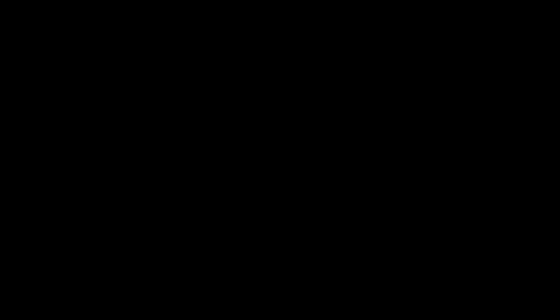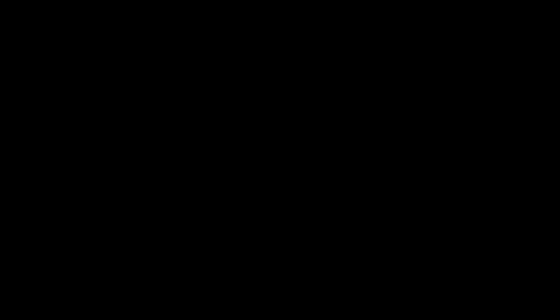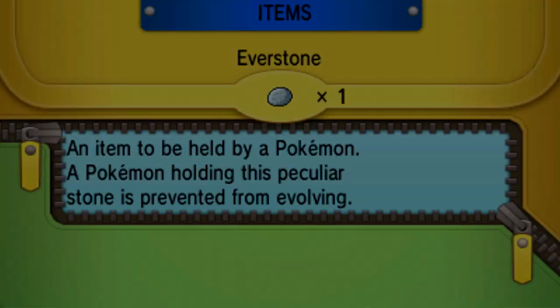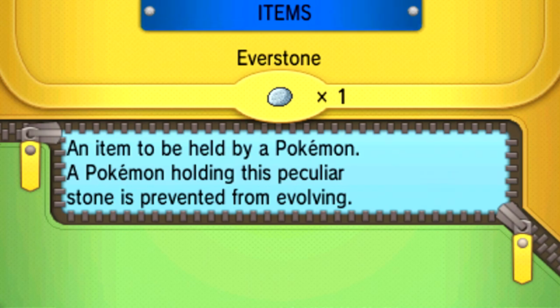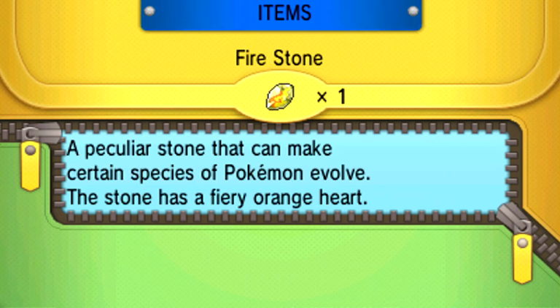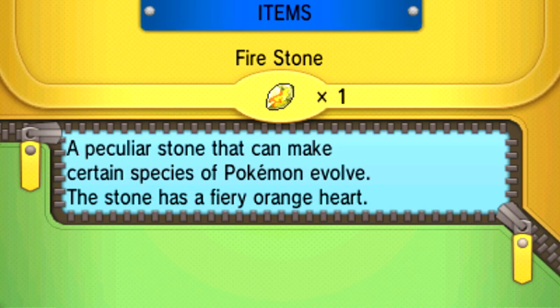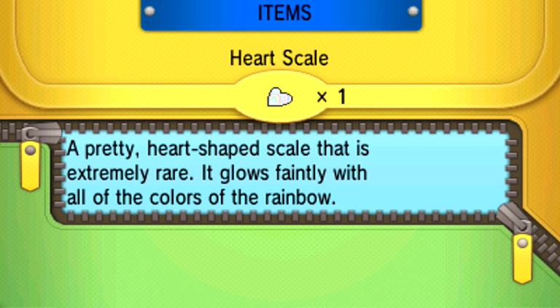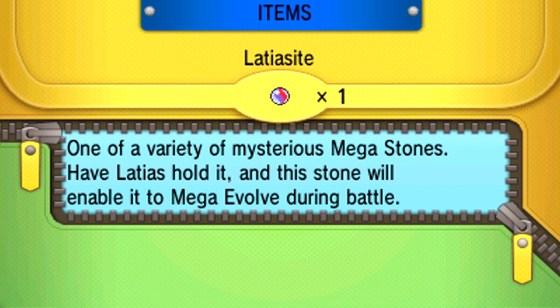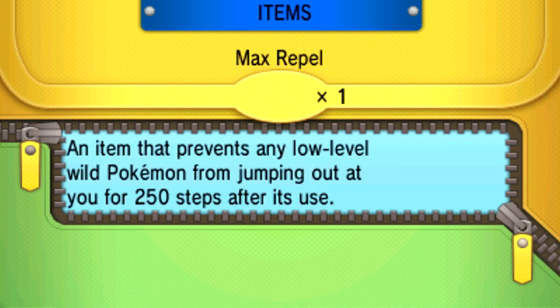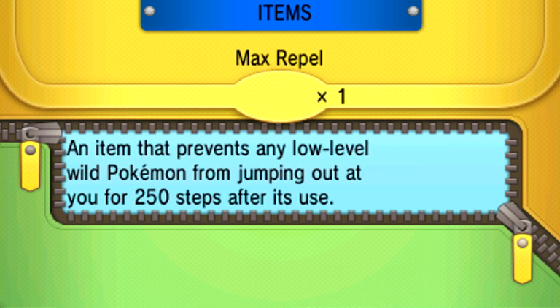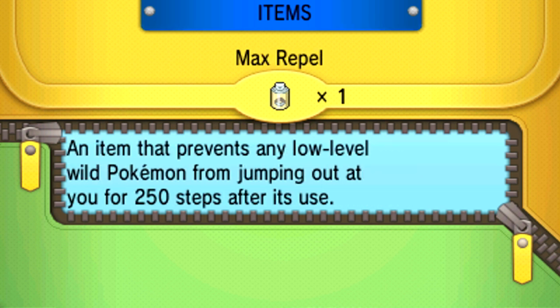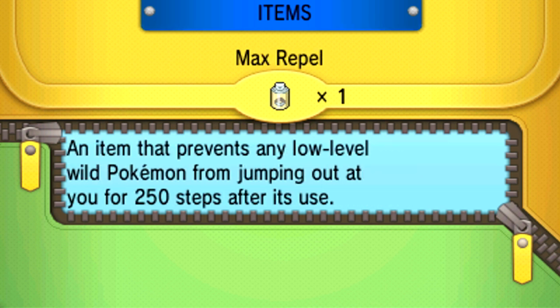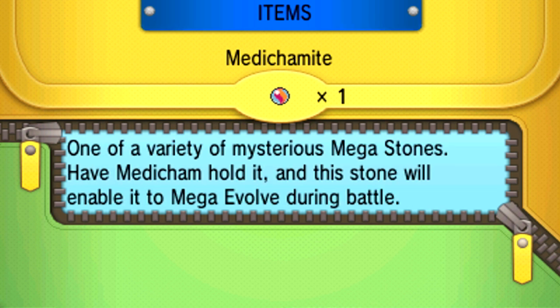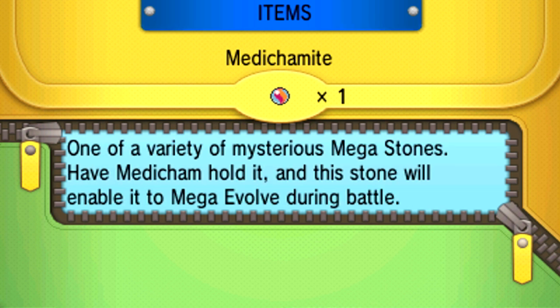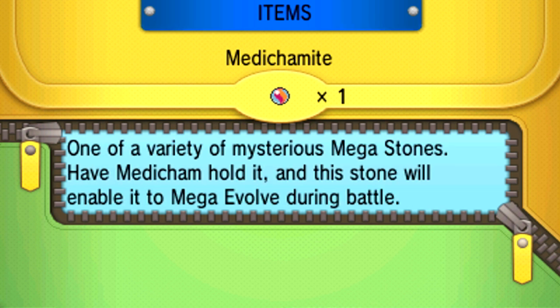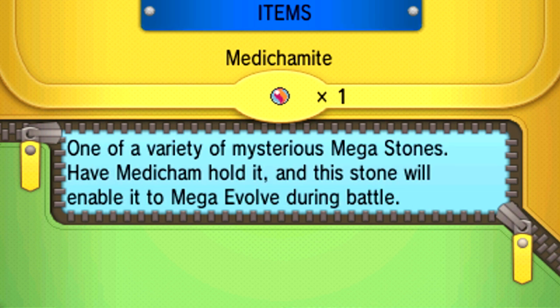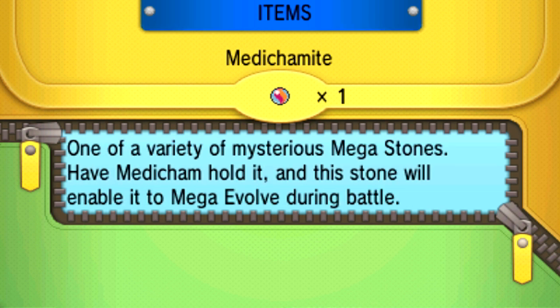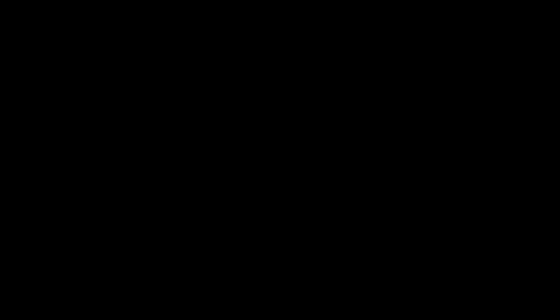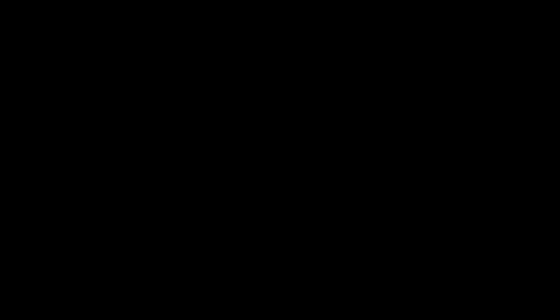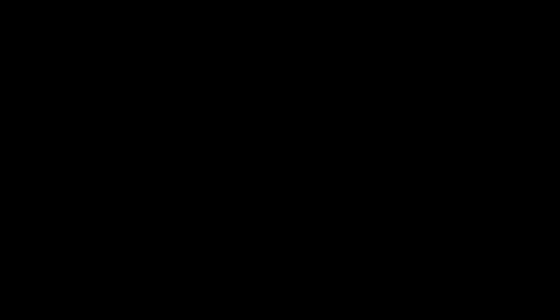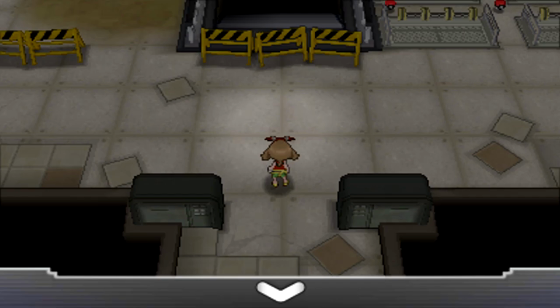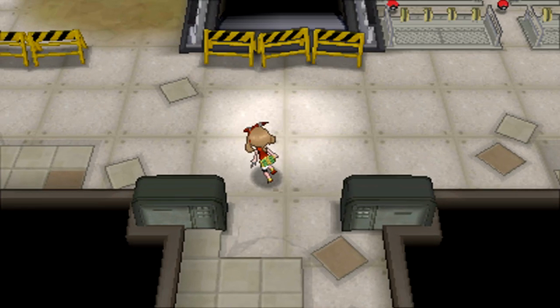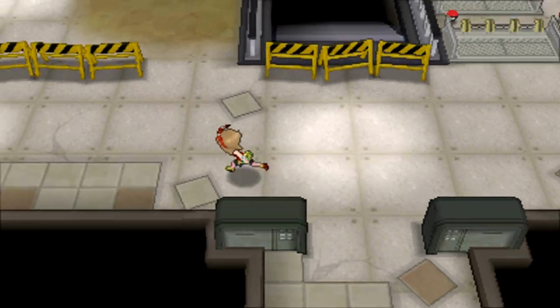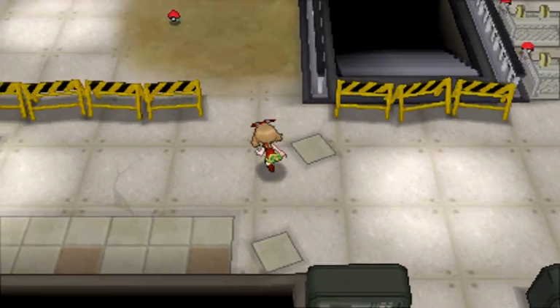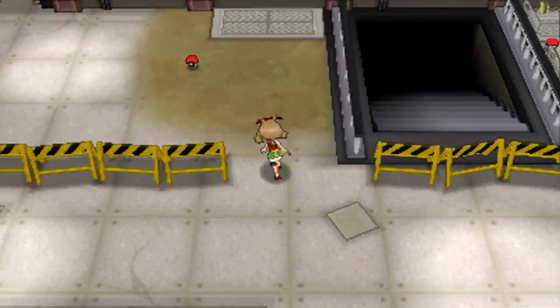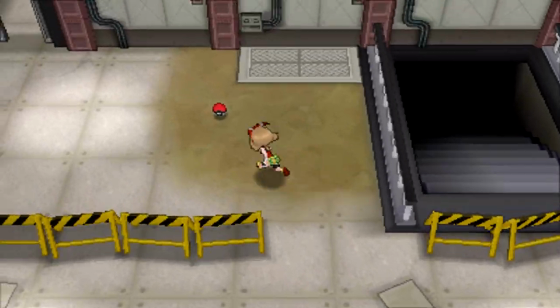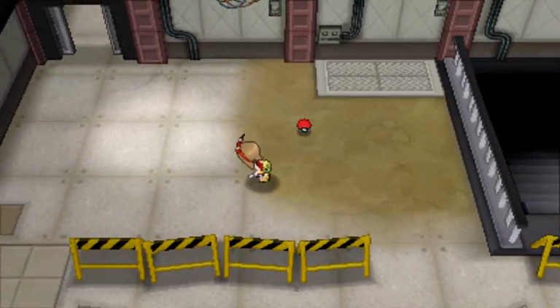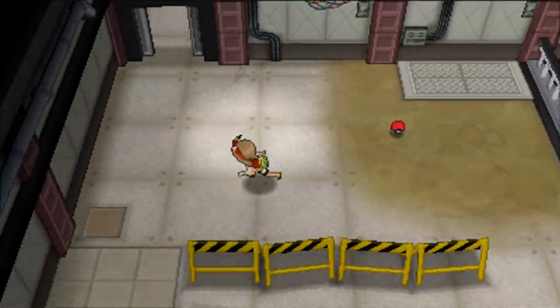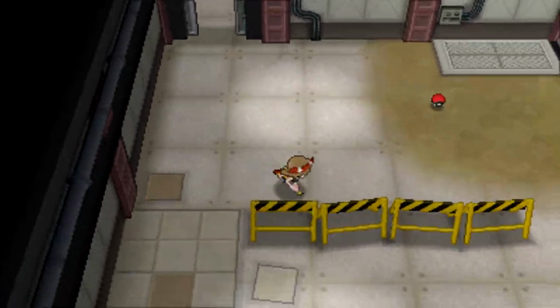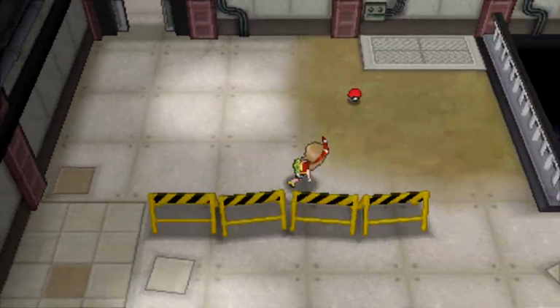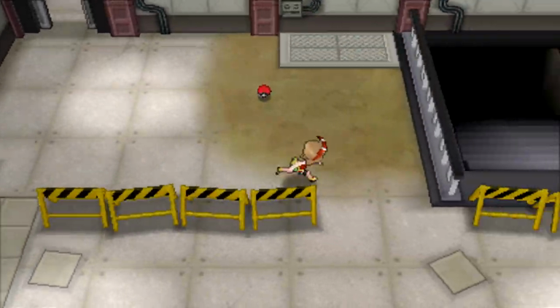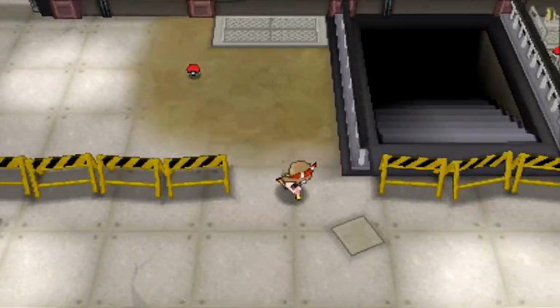I'm gonna throw down a repel very quickly. Alright, repel — nice. So we won't run into any wild Pokemon anytime soon. As you can see, there's a lot of items here.